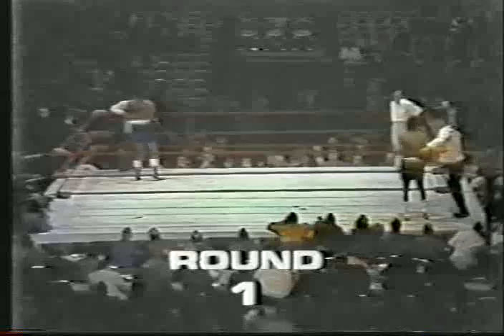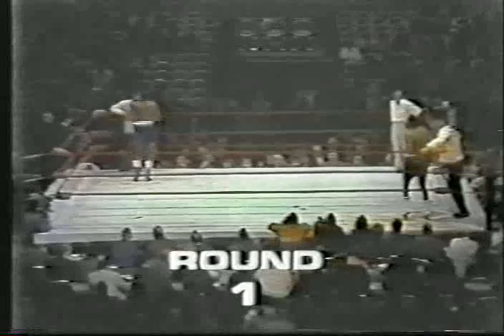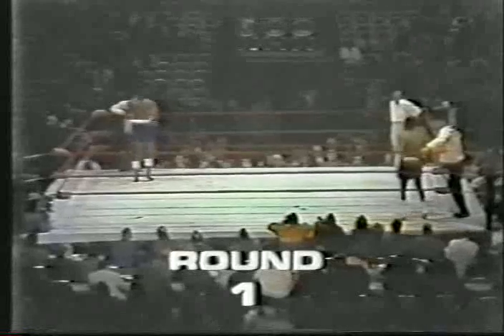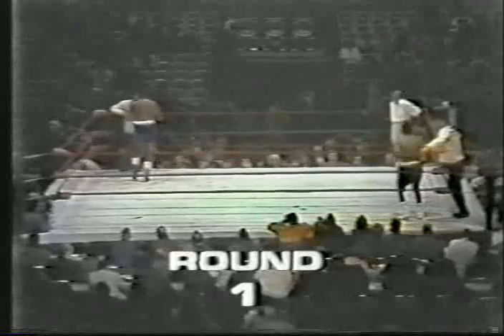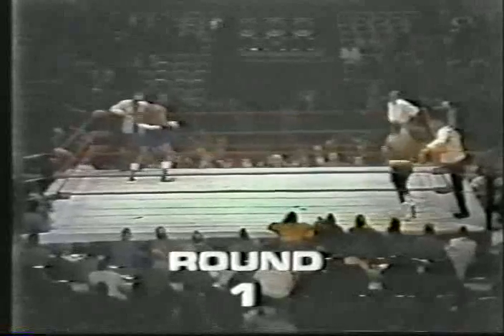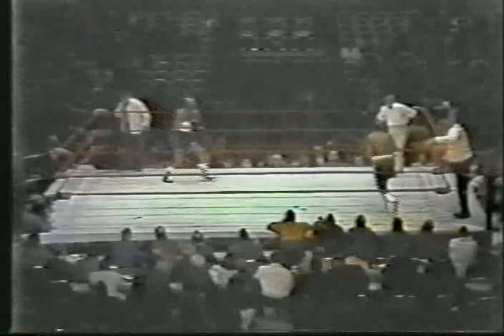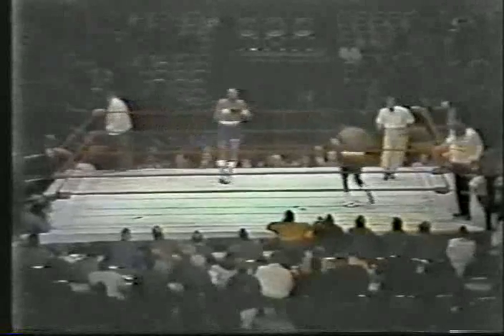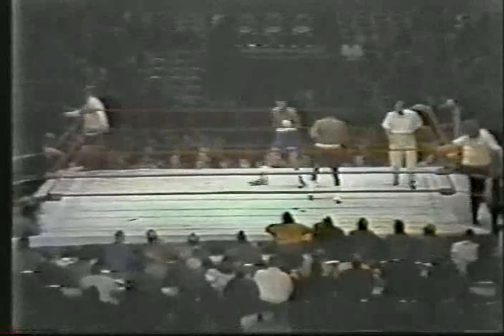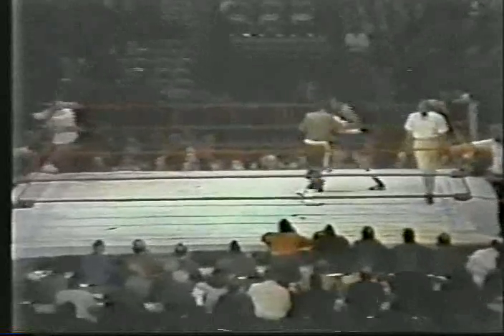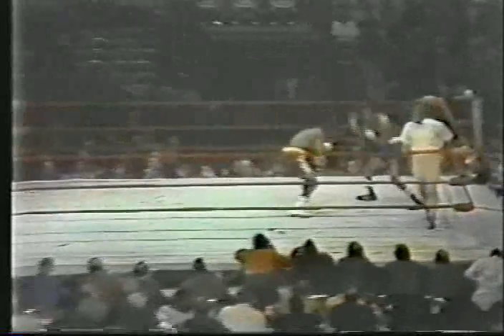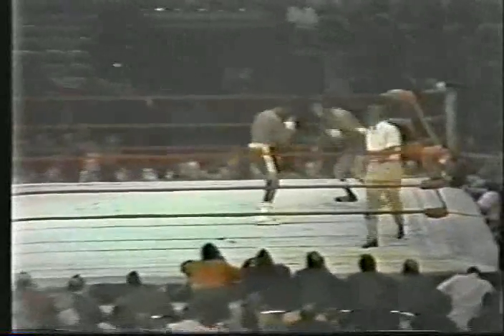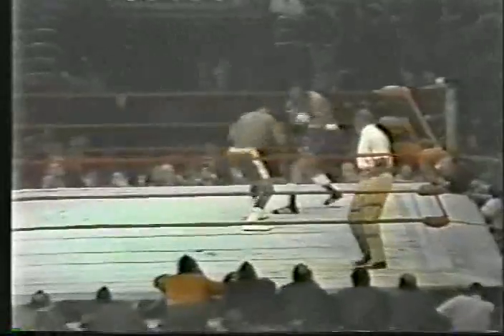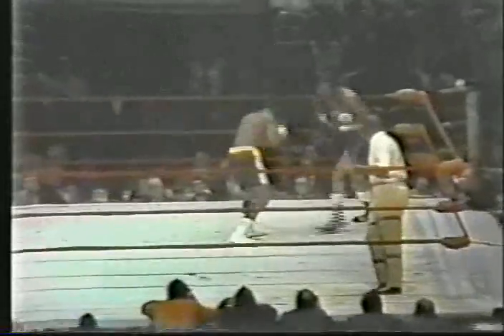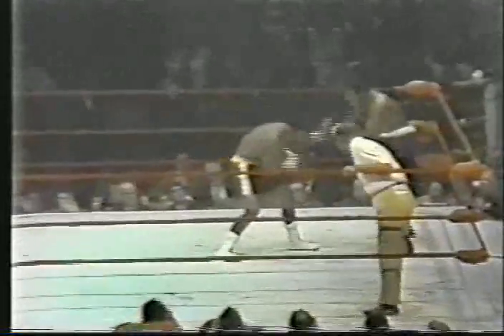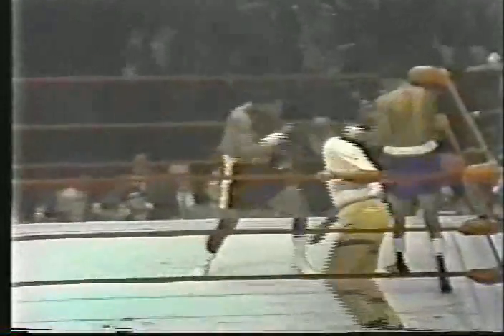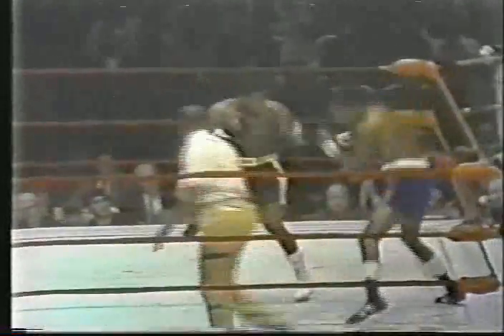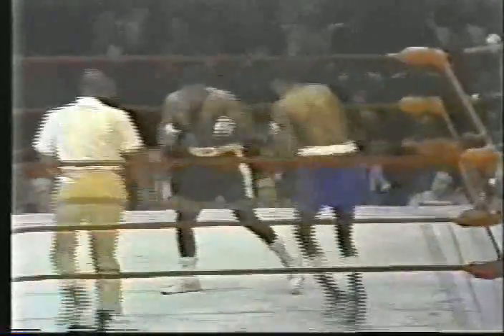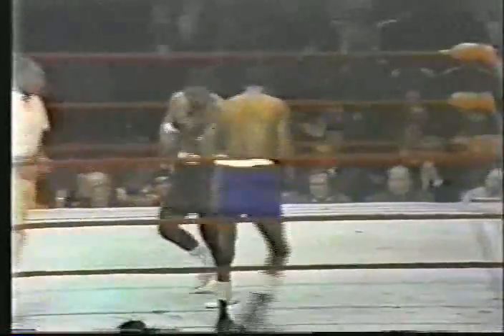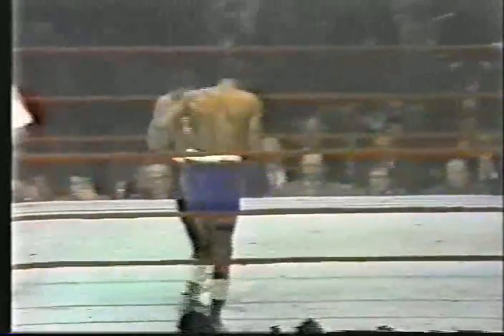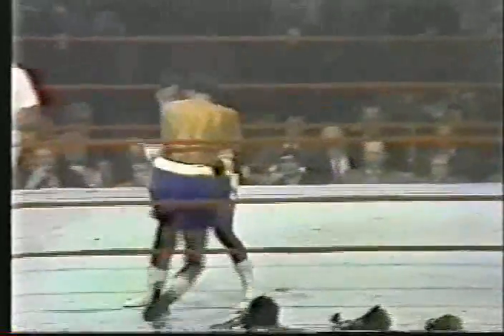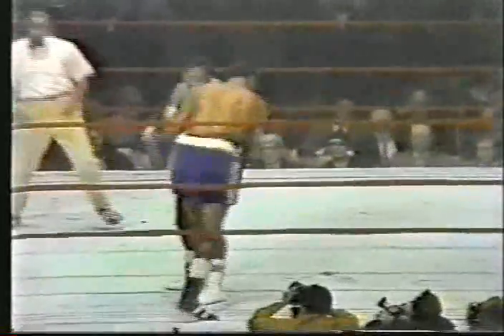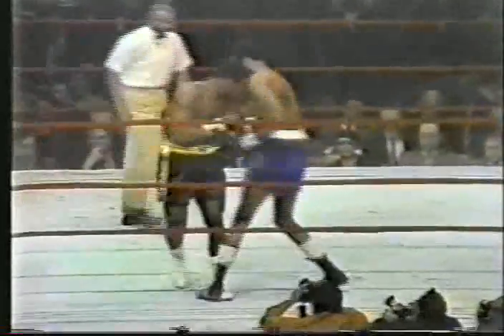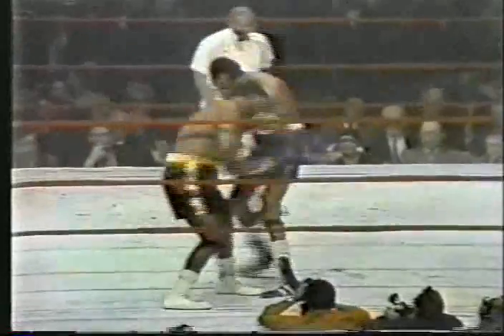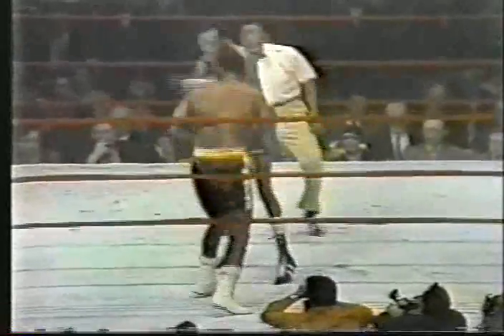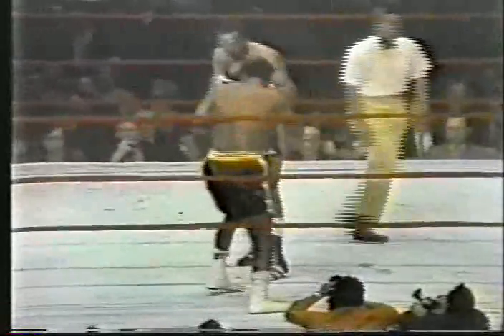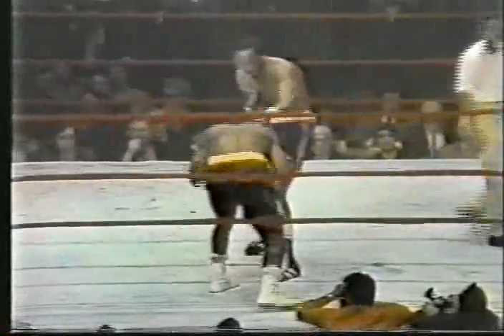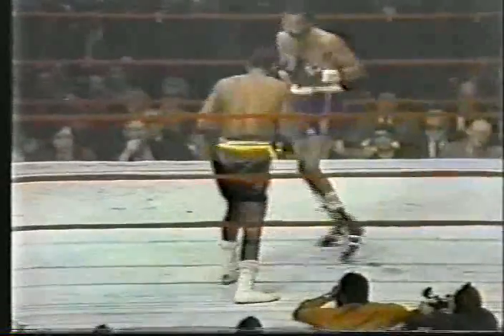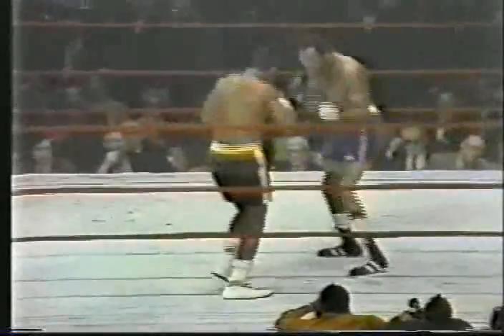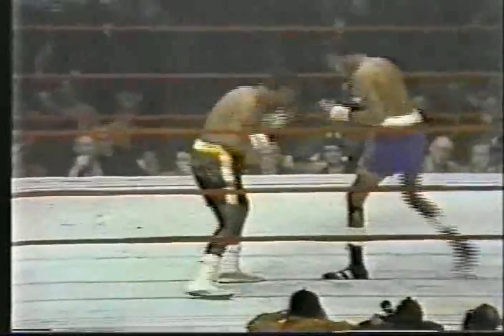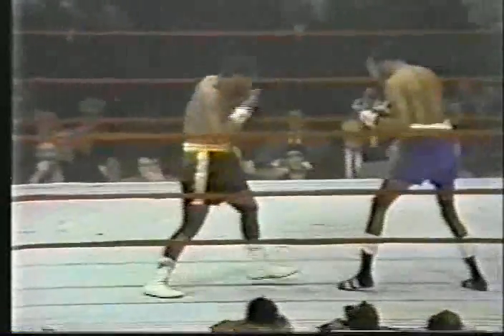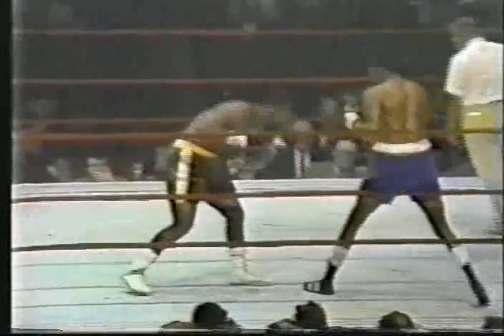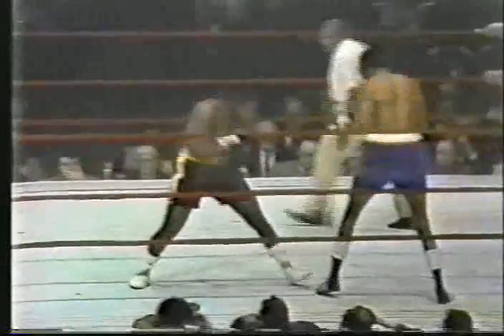The taller fighter, for those of you with color sets, in blue trunks, and Frazier, the shorter, stockier man in the black trunks with the yellow trim. Foster's task — the task of any man fighting Joe Frazier — to stay away.